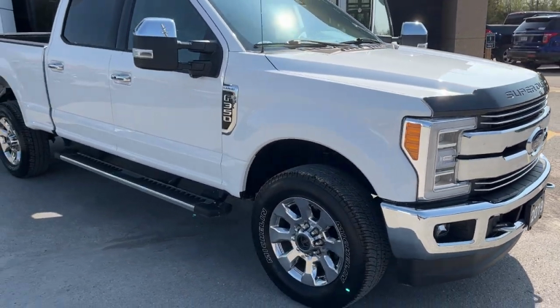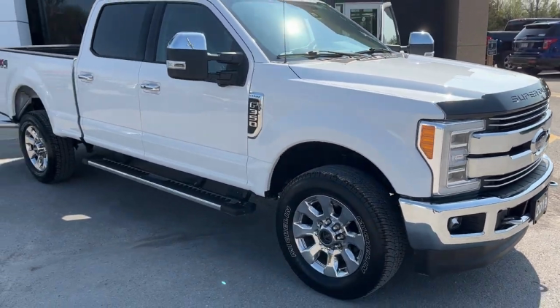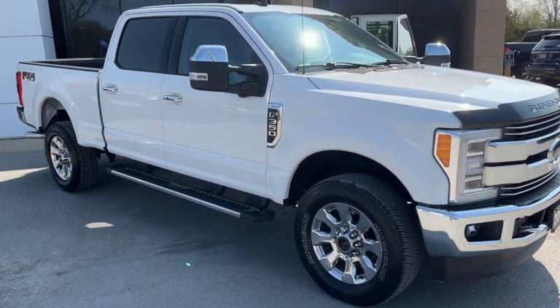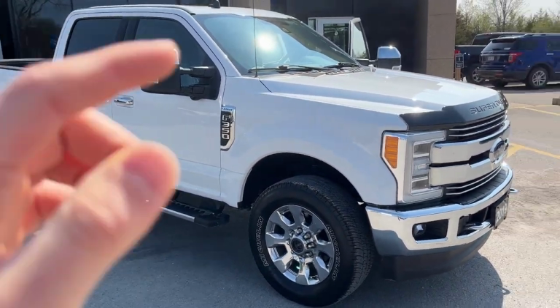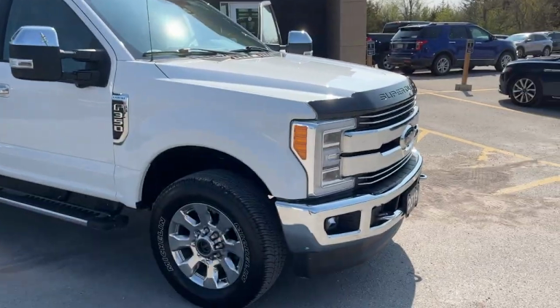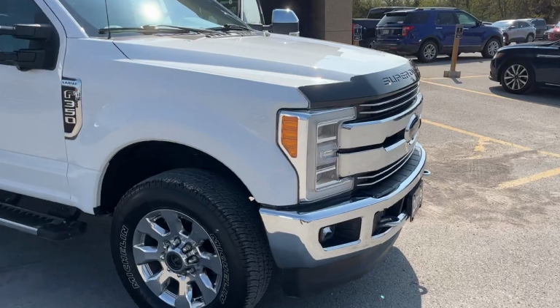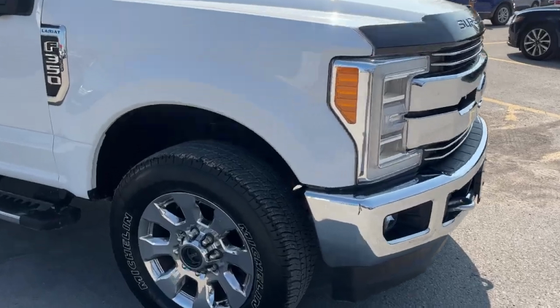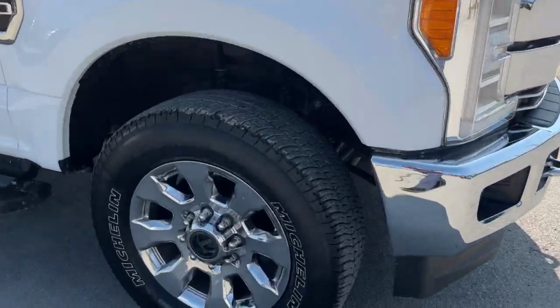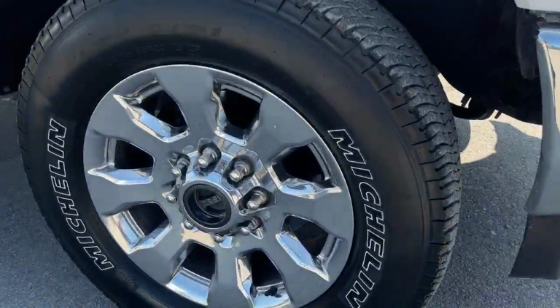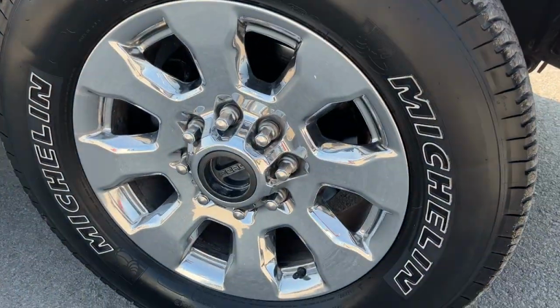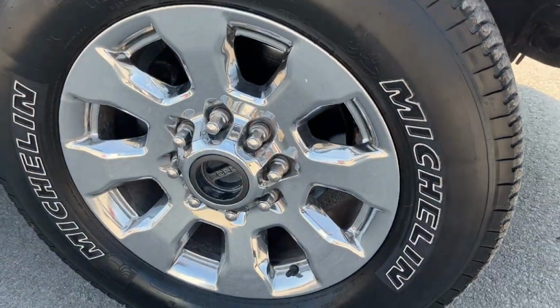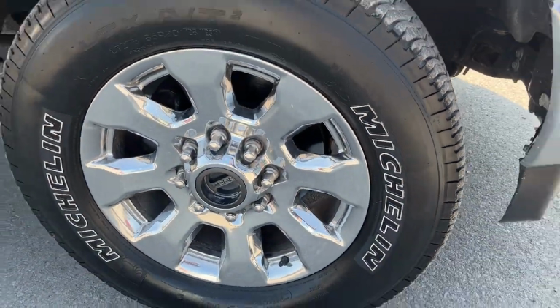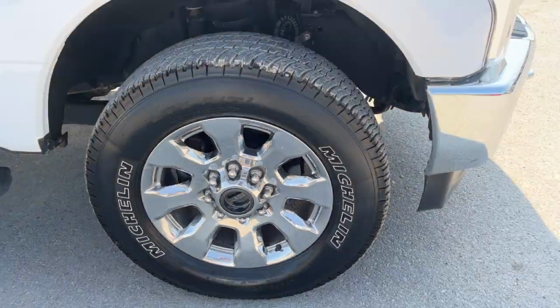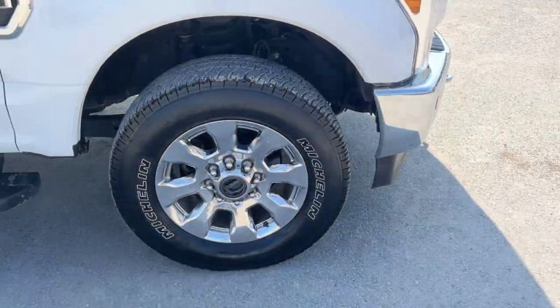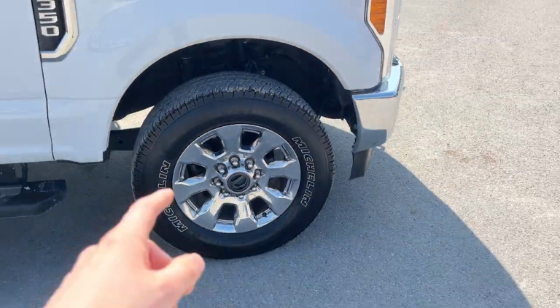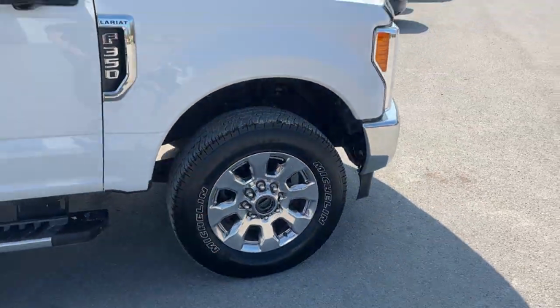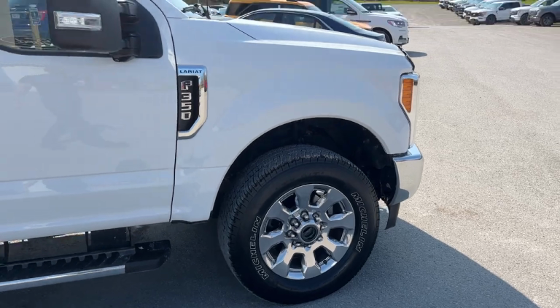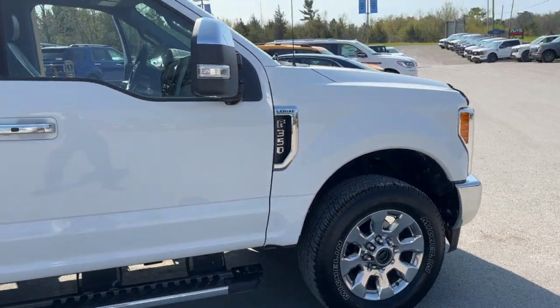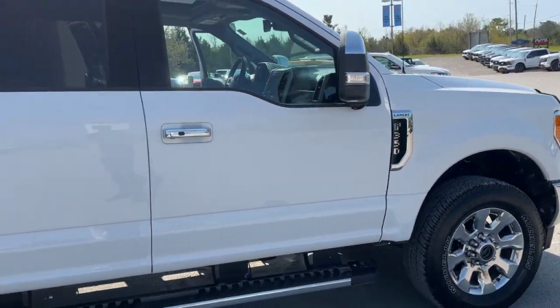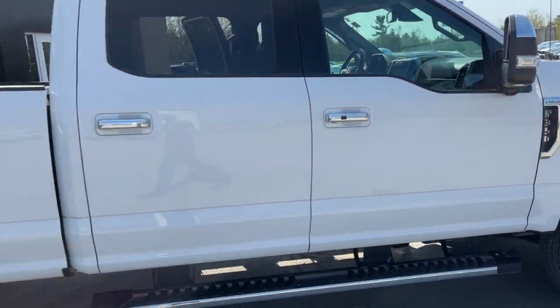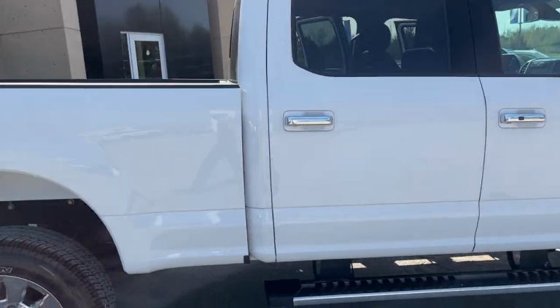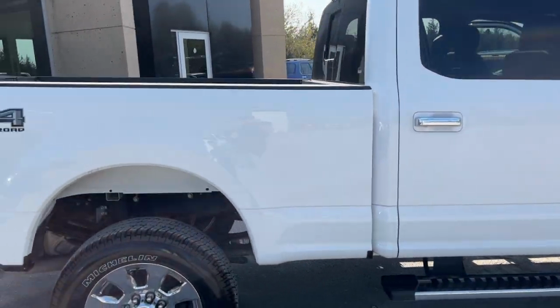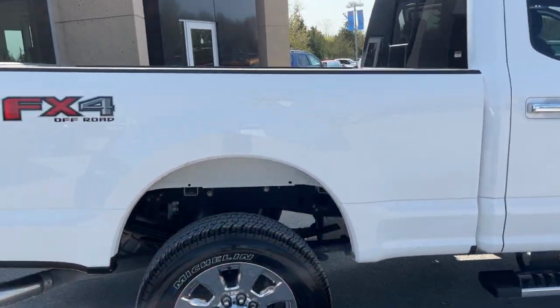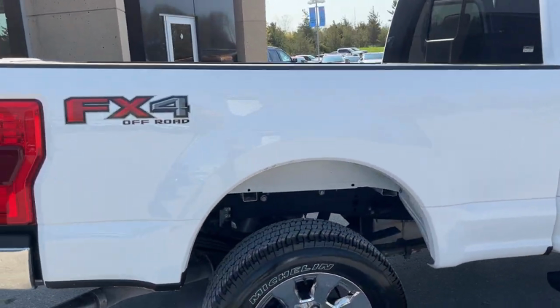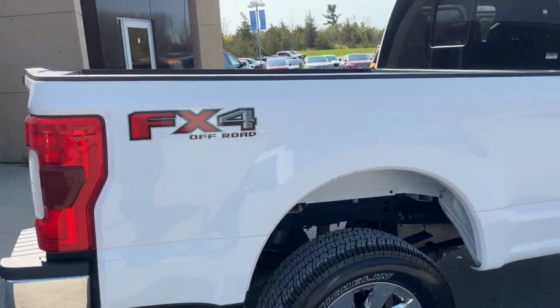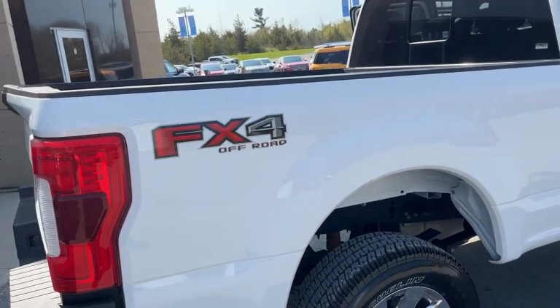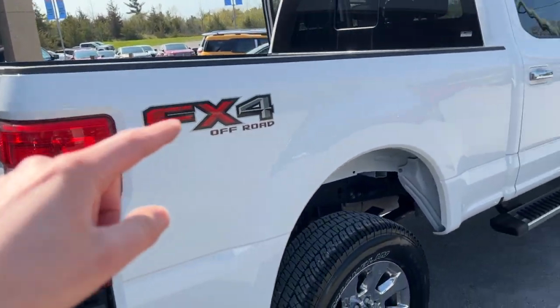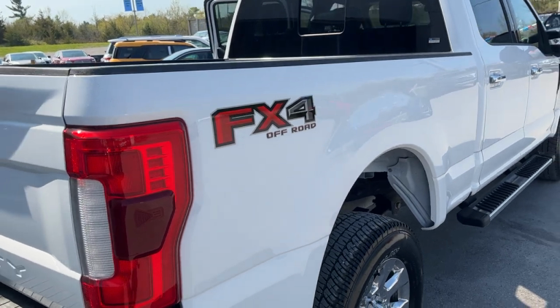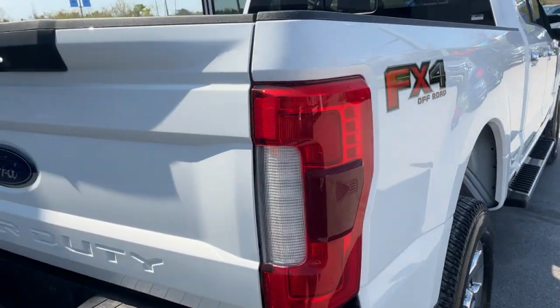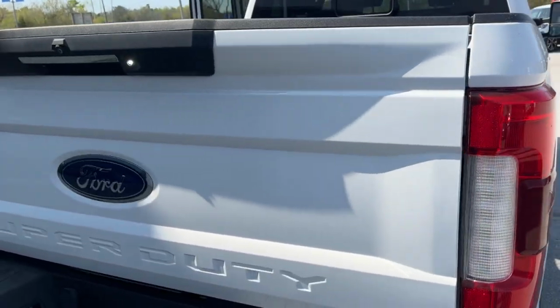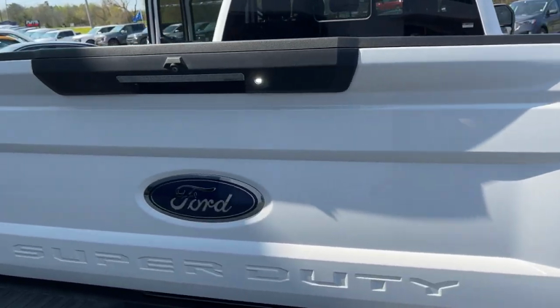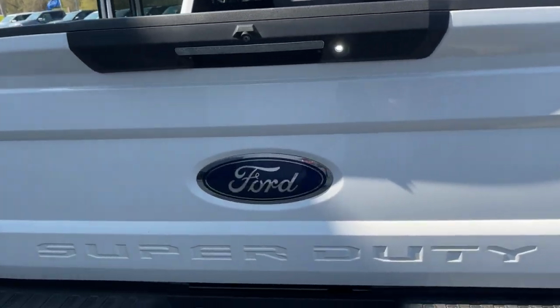This one also has the chrome package so you get the chrome accents all the way around. You're rolling on 20 inch chrome aluminum alloy wheels with Michelin all-terrain tires, and it is a six and three quarter box on this one. You do get the FX4 off-road package with those skid plates.